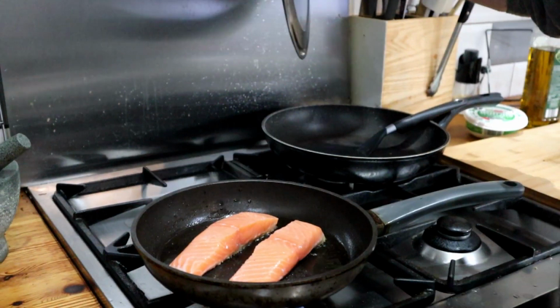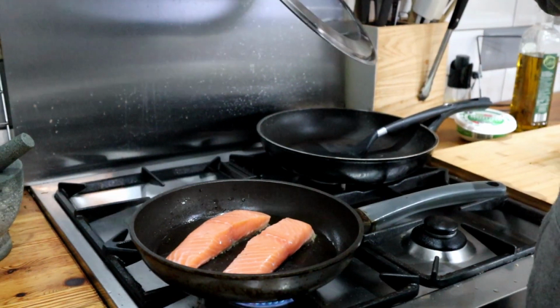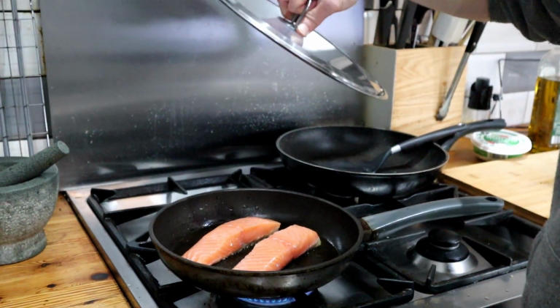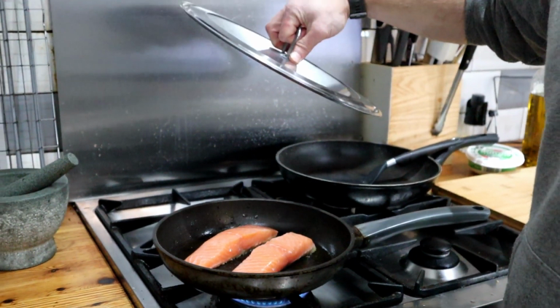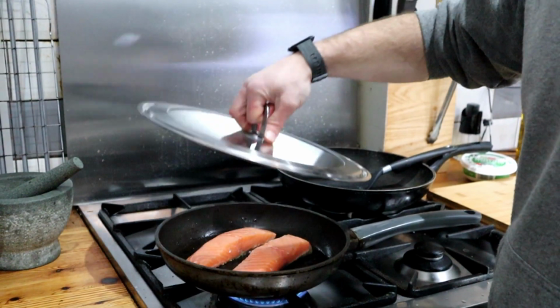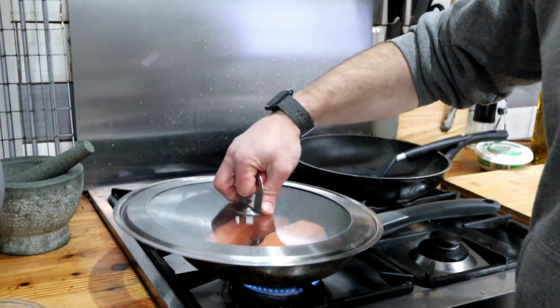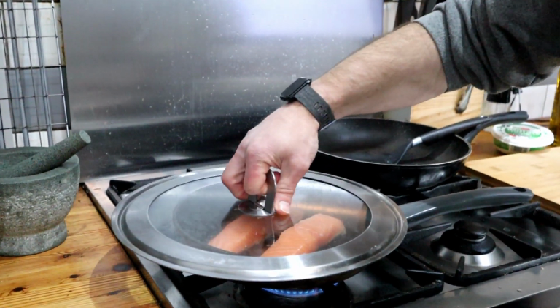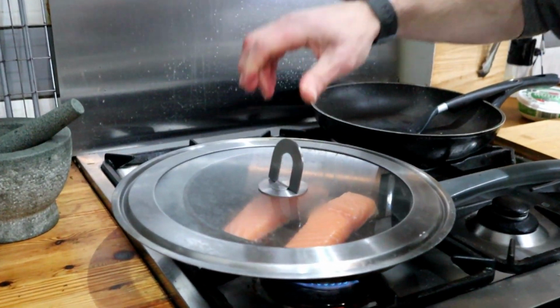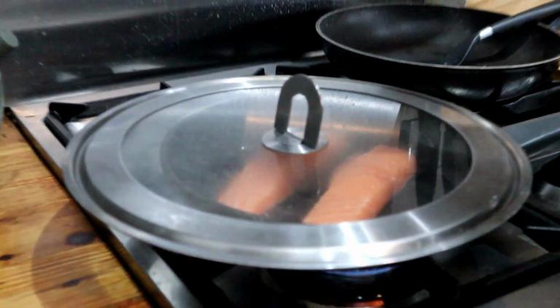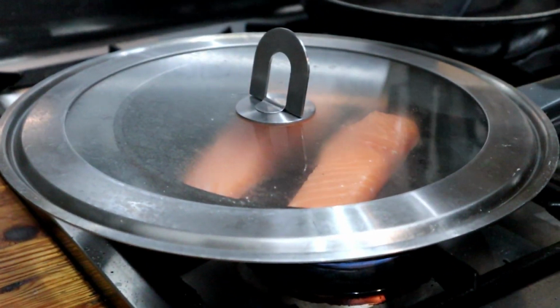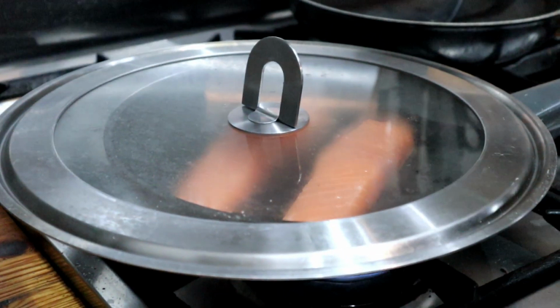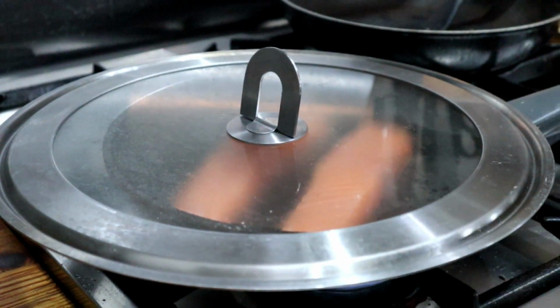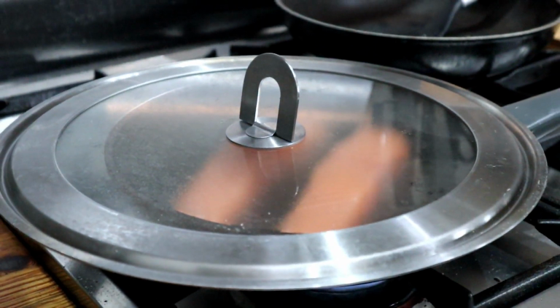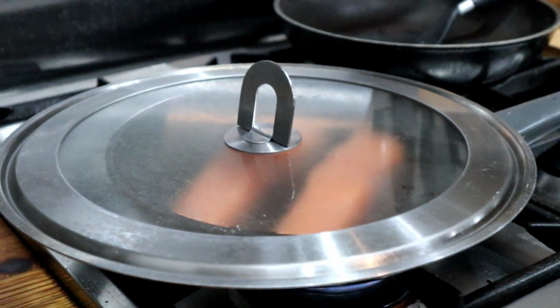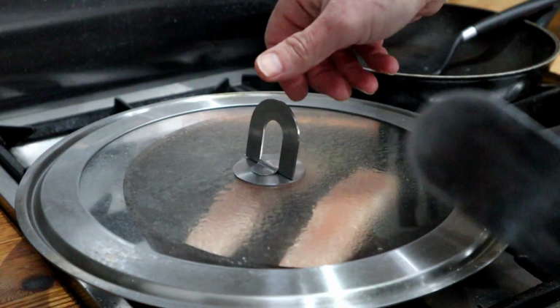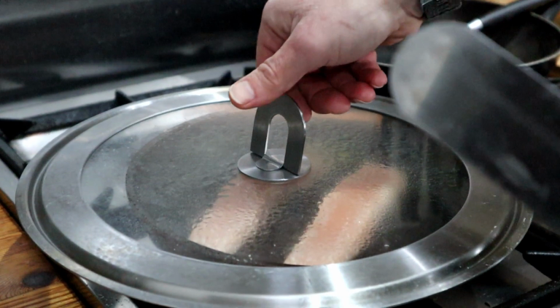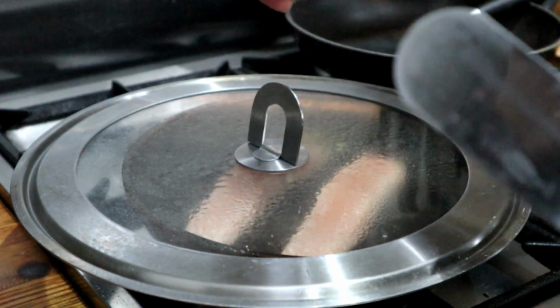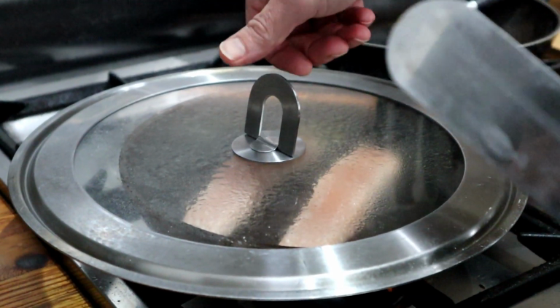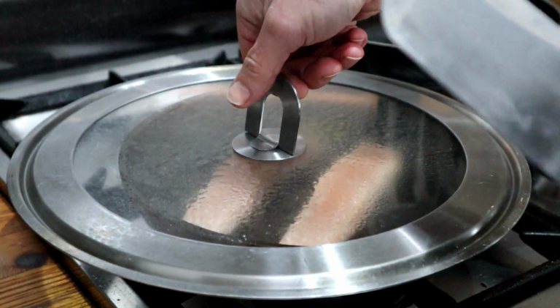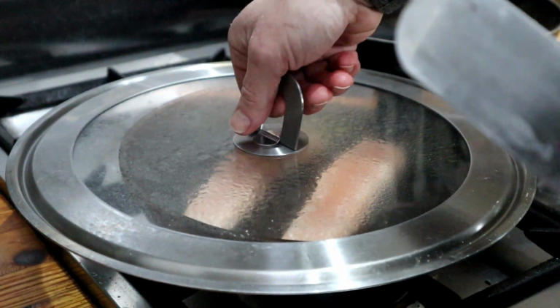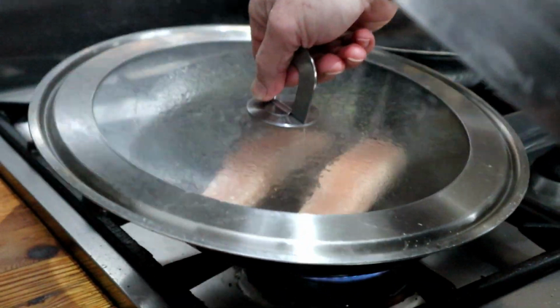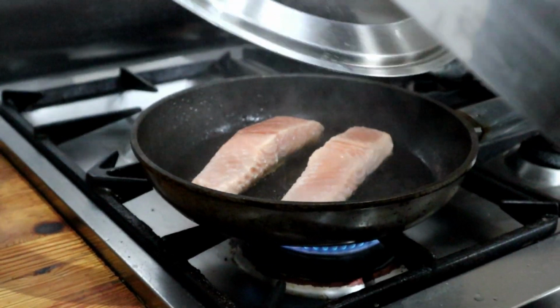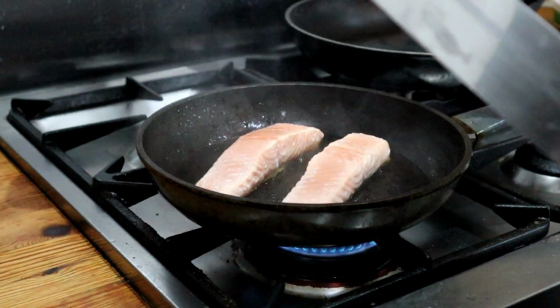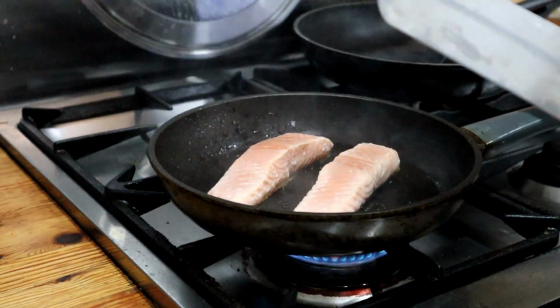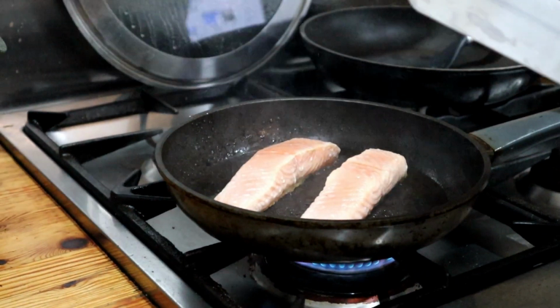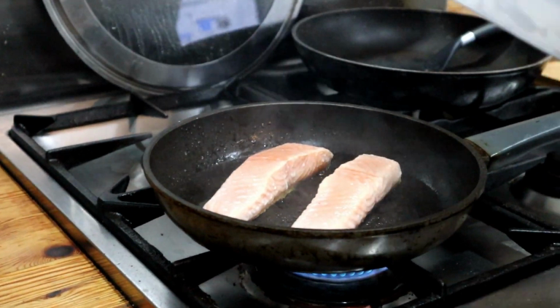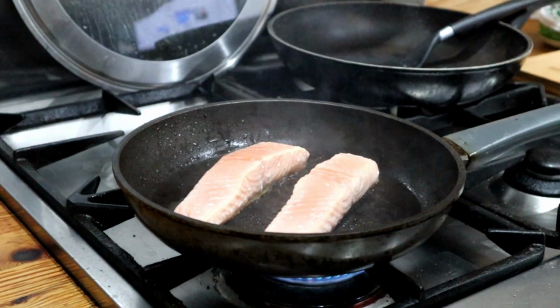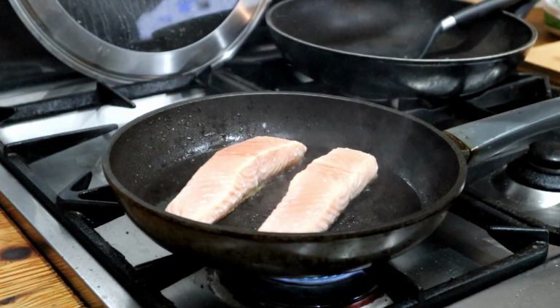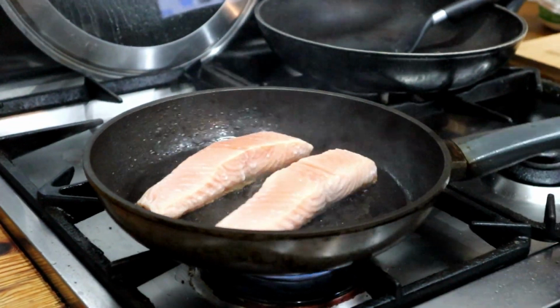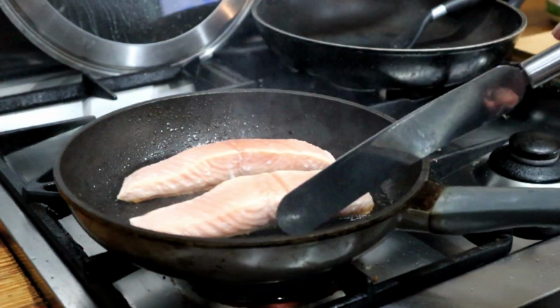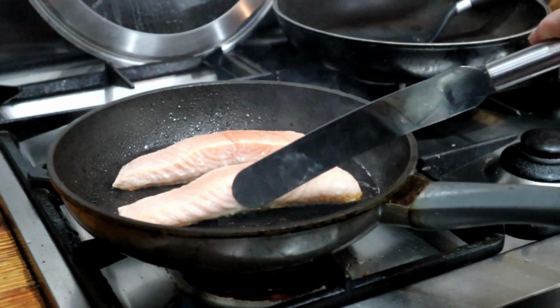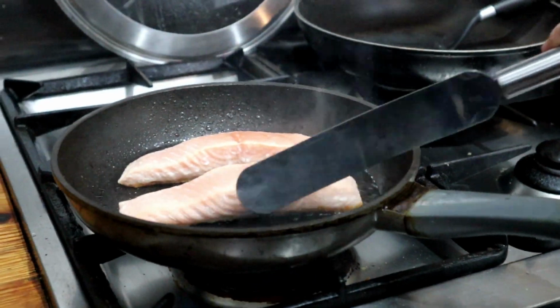Just cover it and give it two or three minutes with the cover on top. This is spitting a little bit so just be careful. You can also see that this side has turned pale pink.